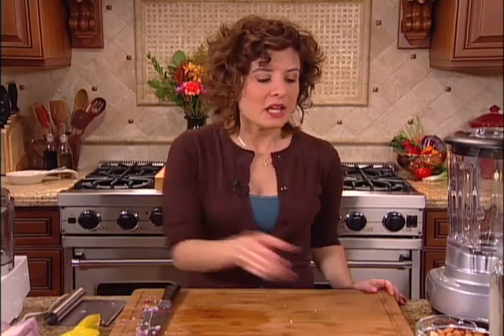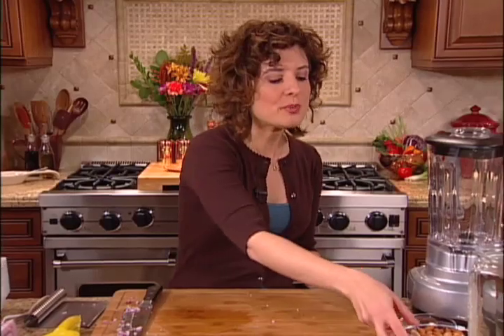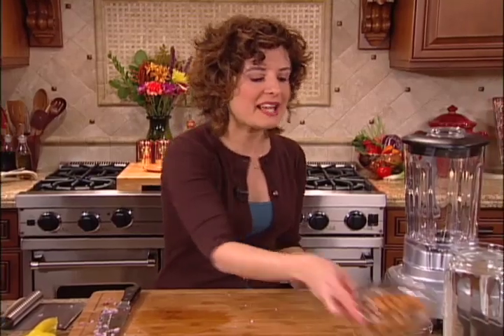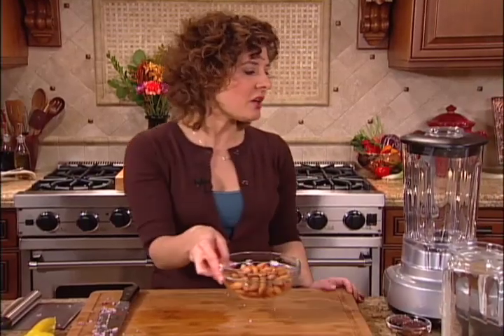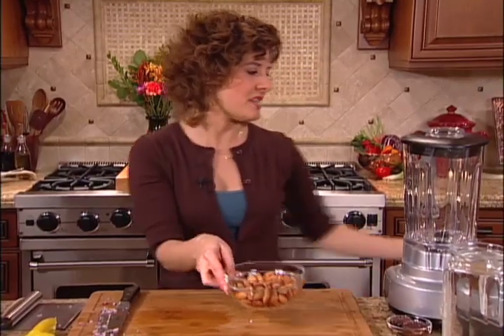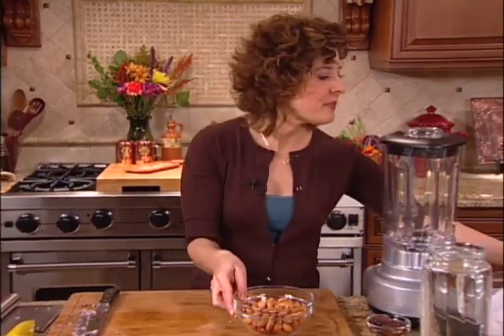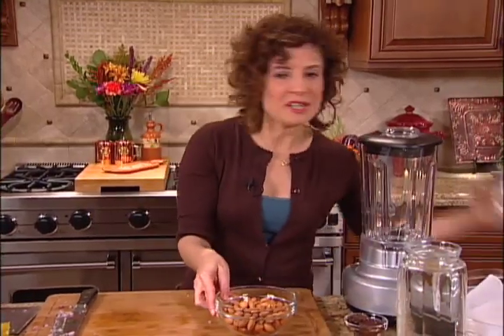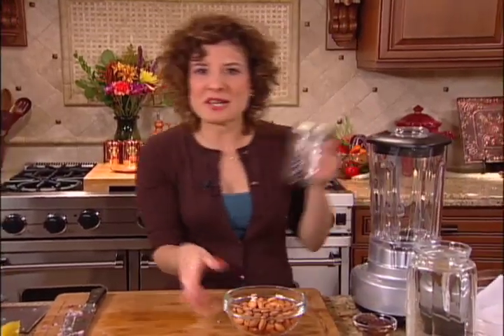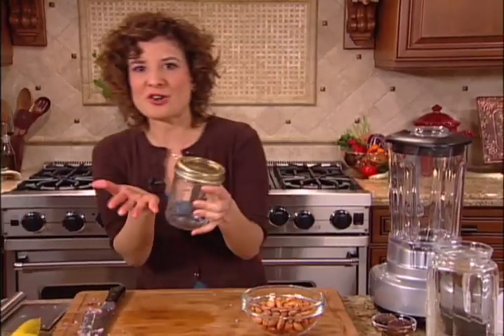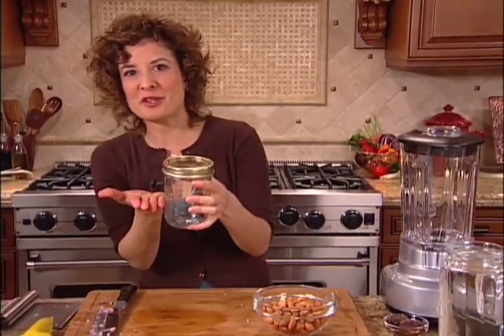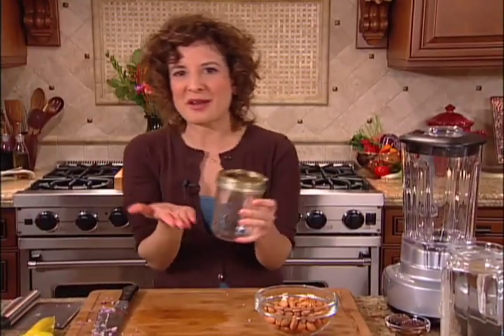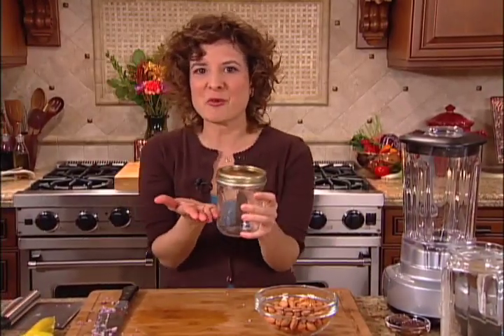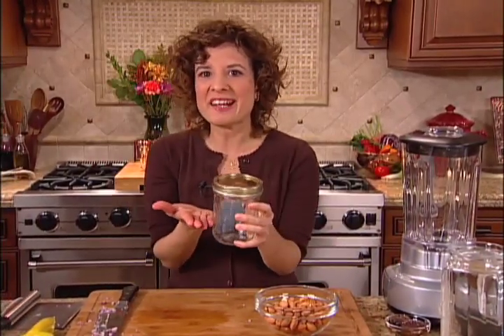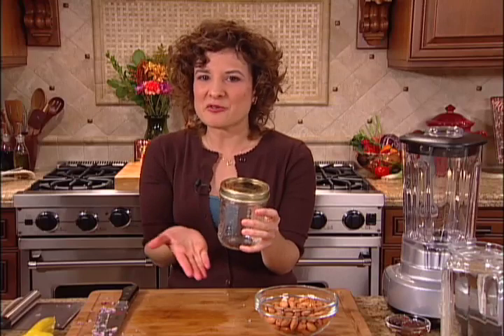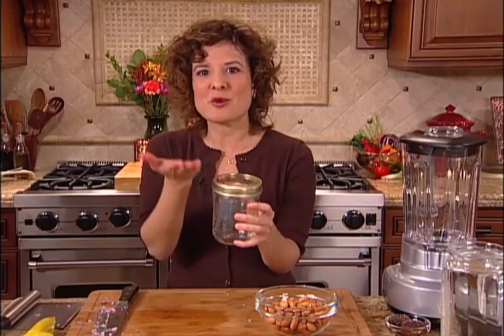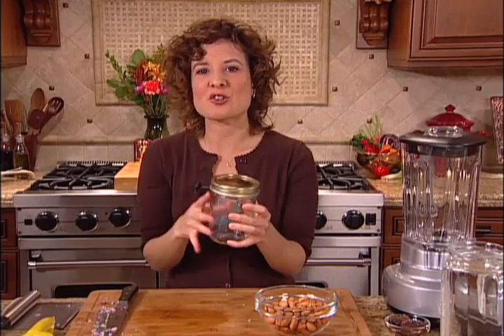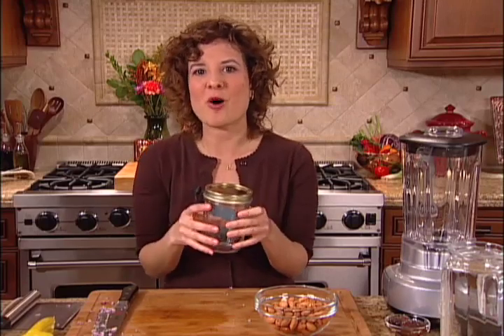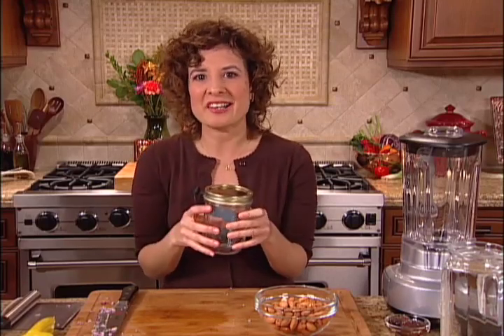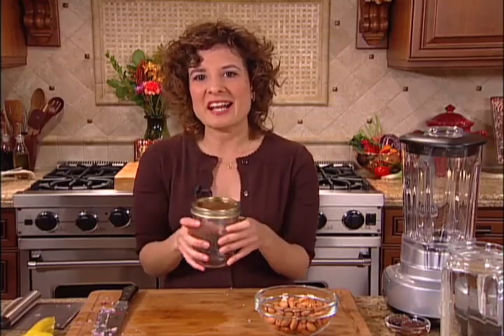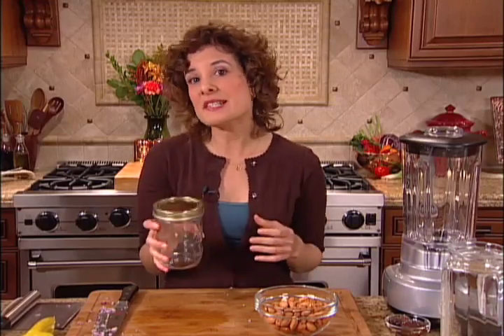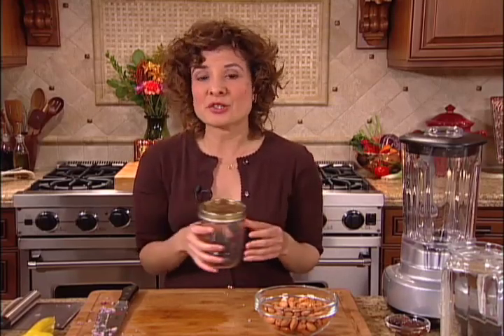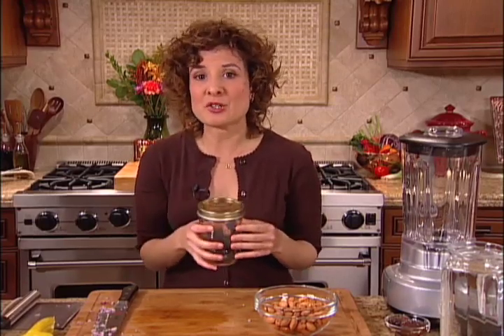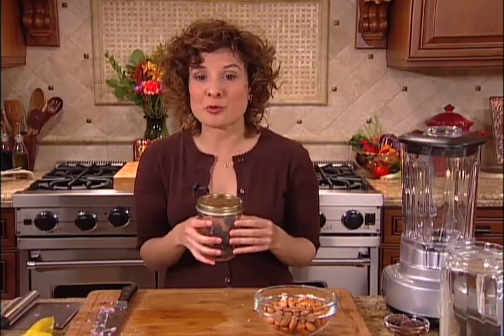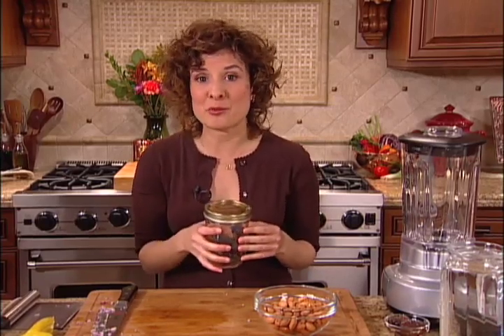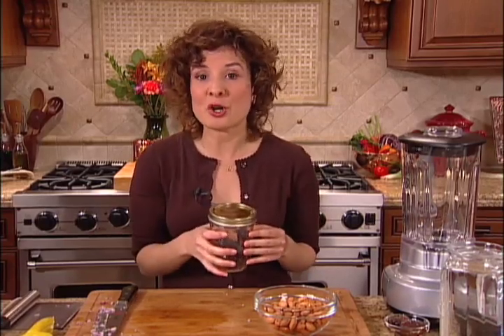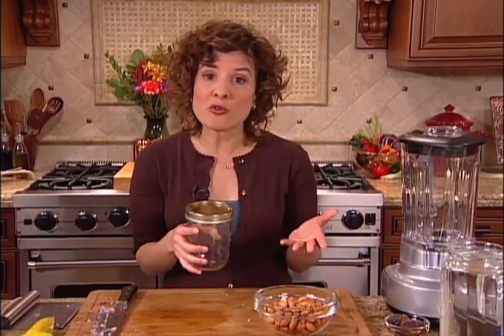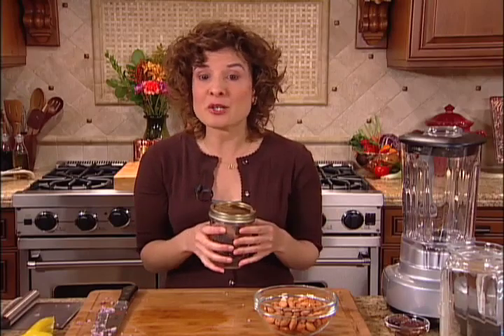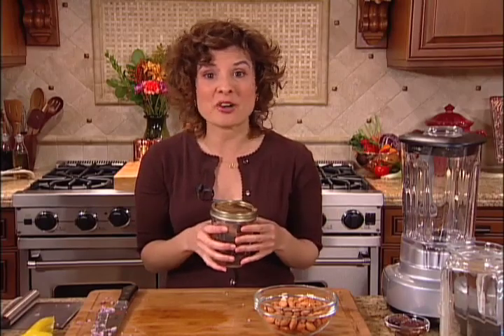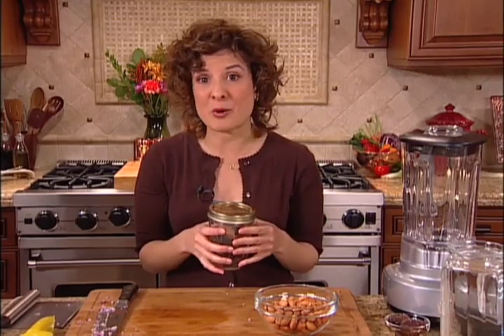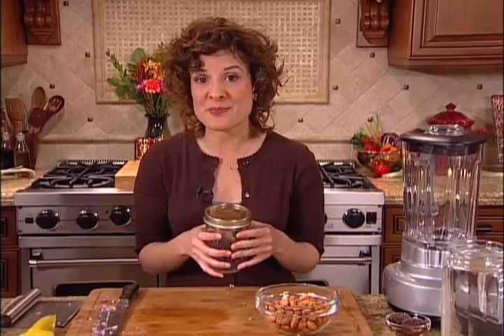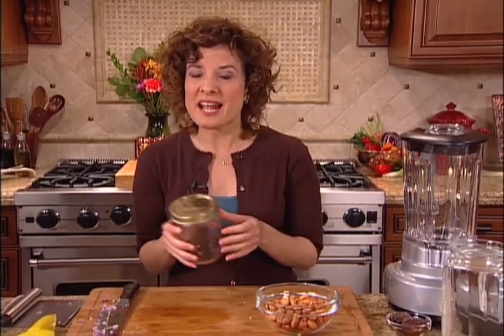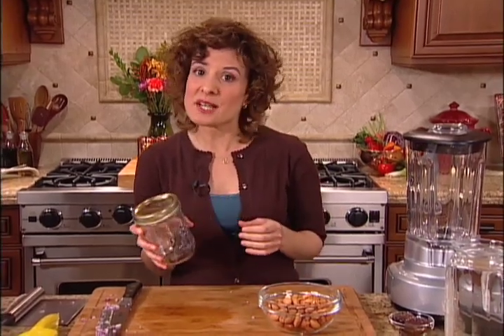You just place any nut or seed into a mason jar, filling it about halfway, and then filling the rest of the jar with water. You let it sit on your countertop at room temperature overnight or for eight hours.